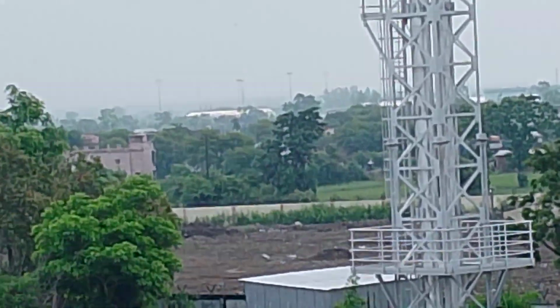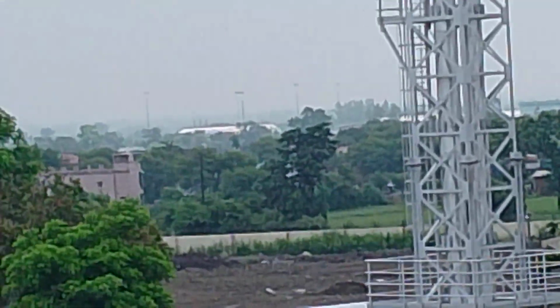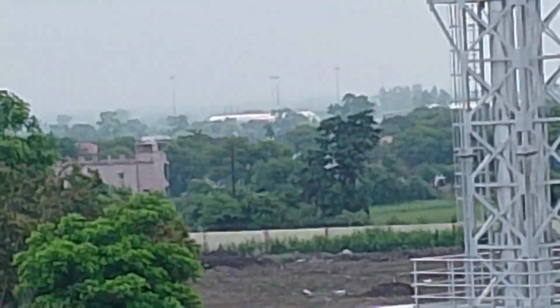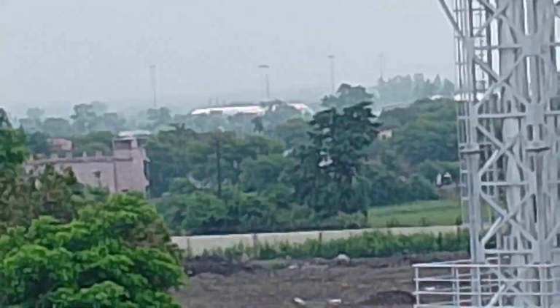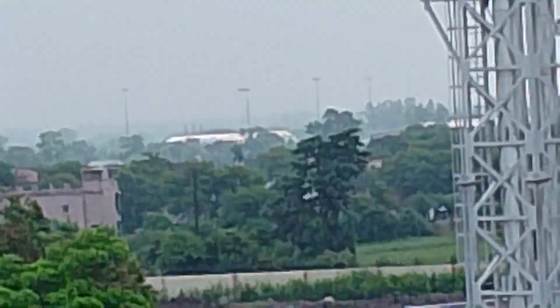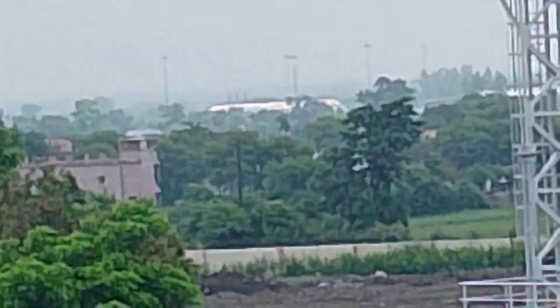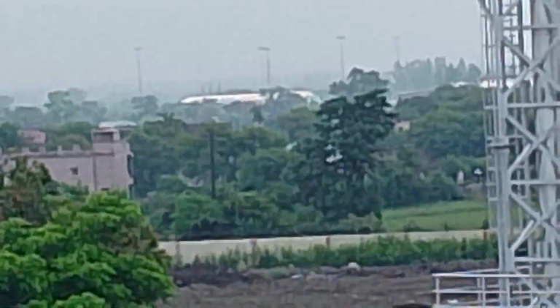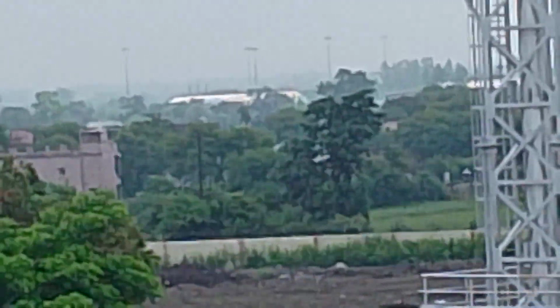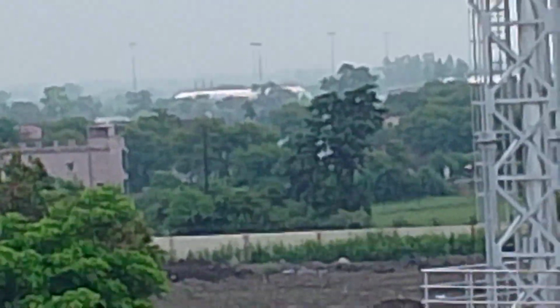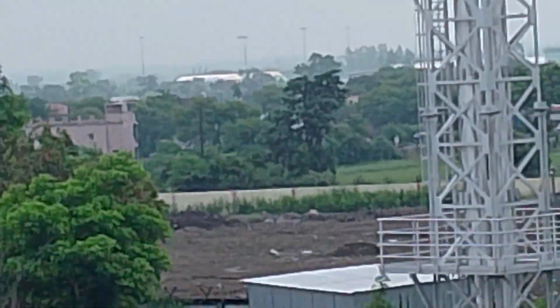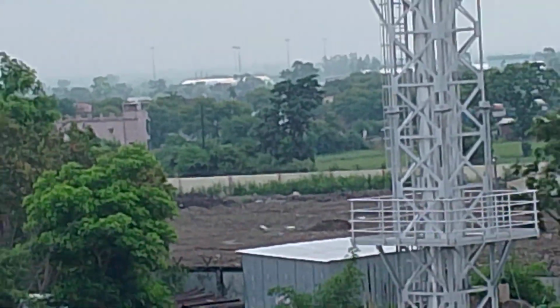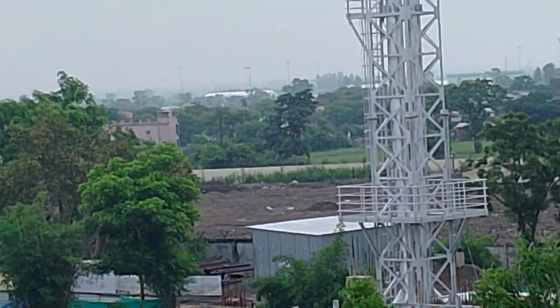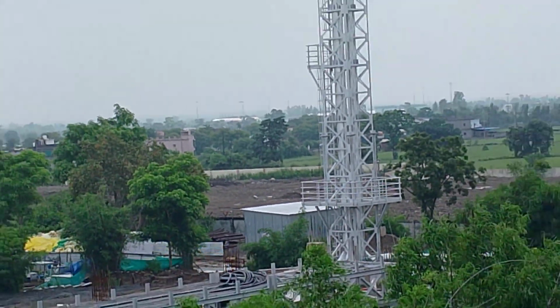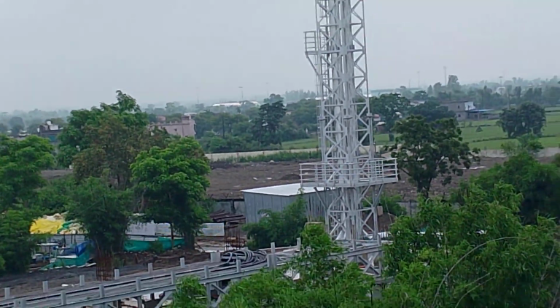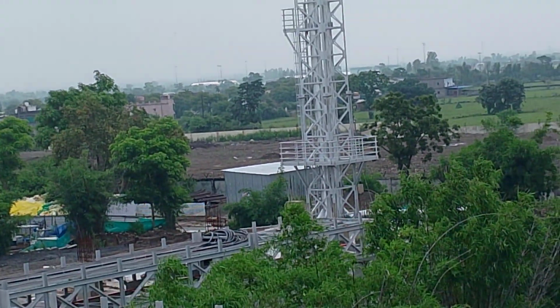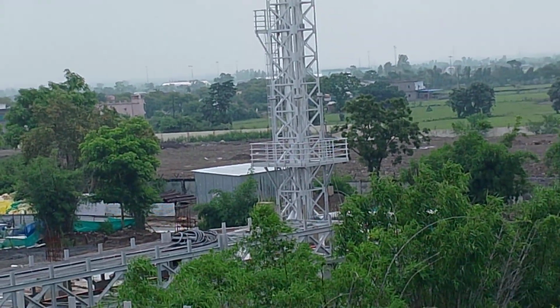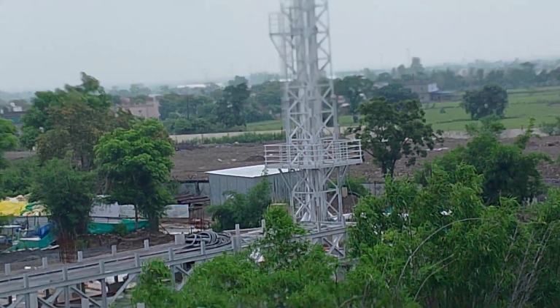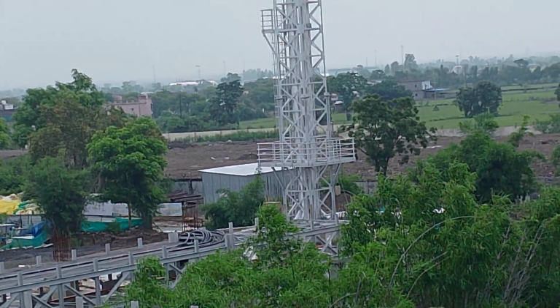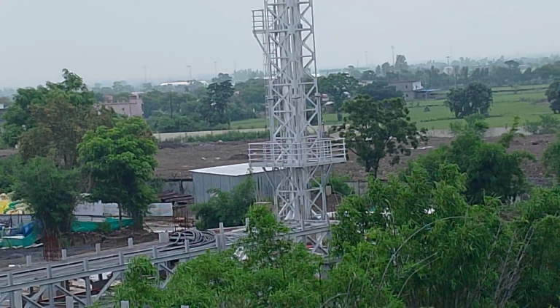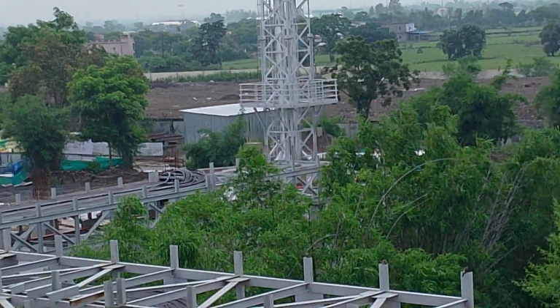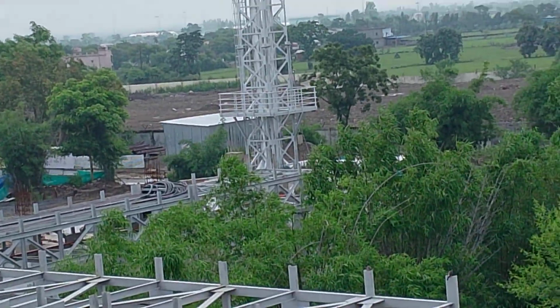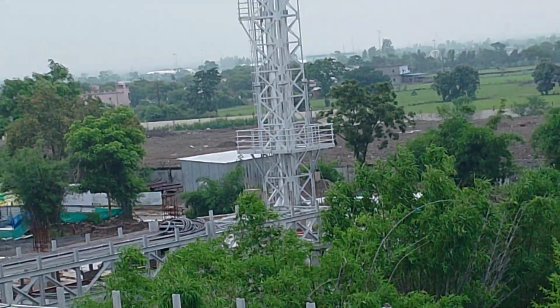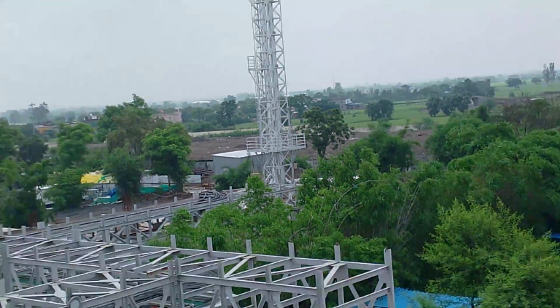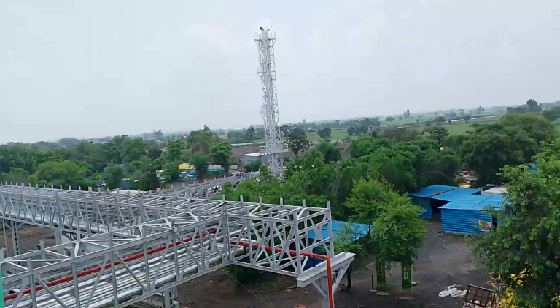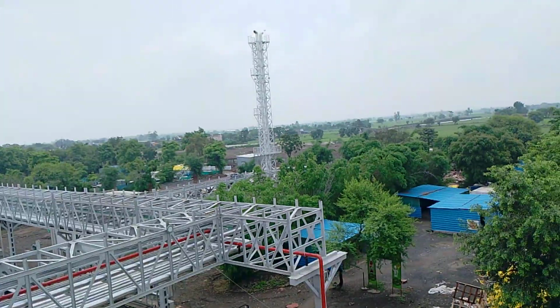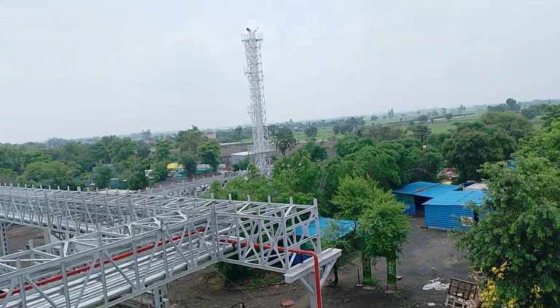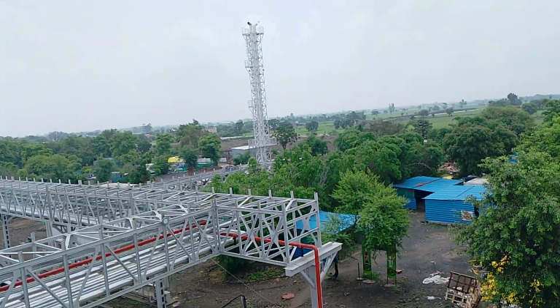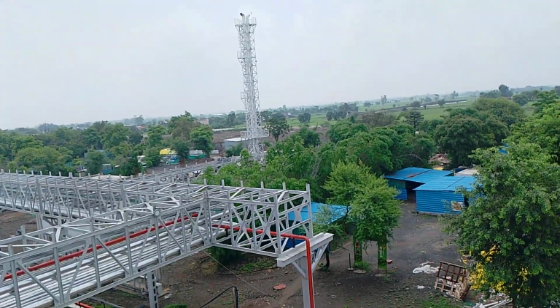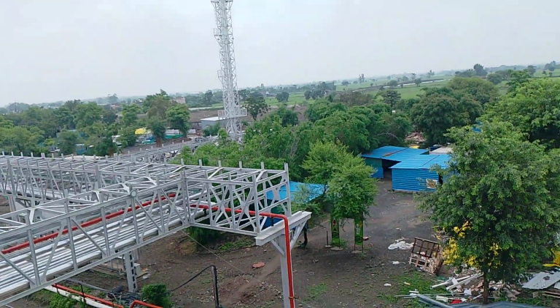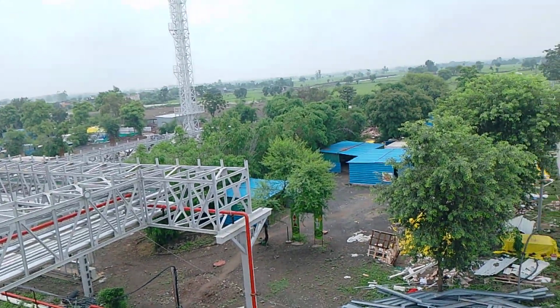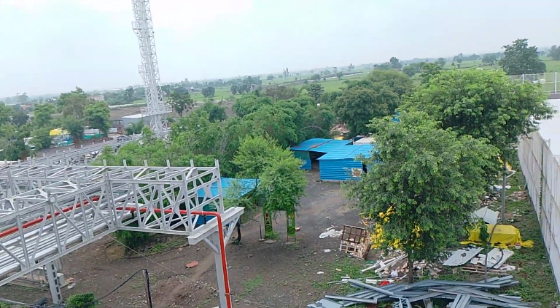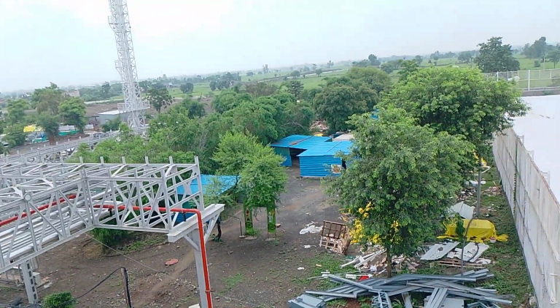Look, this is an LPG plant. Look, this is a view.